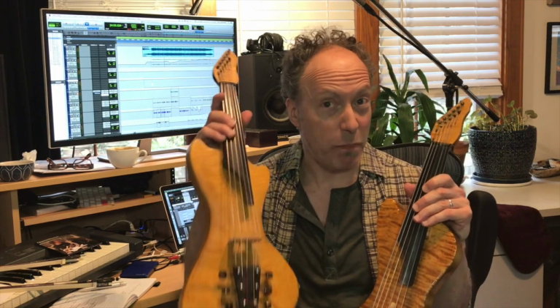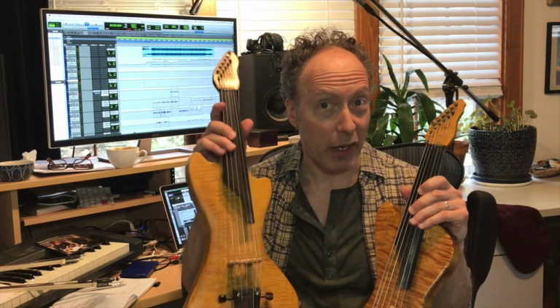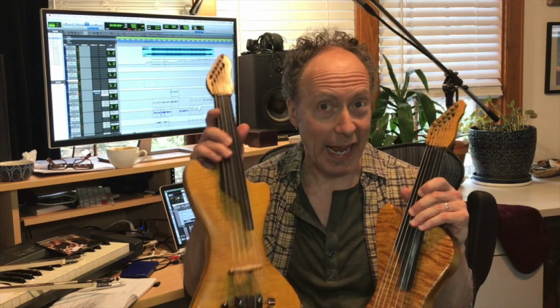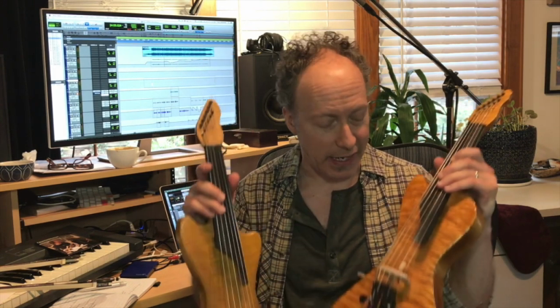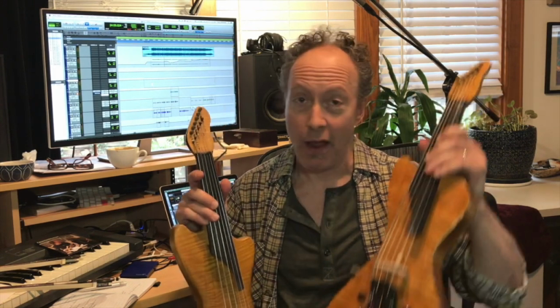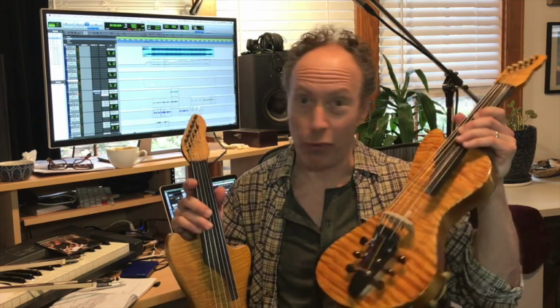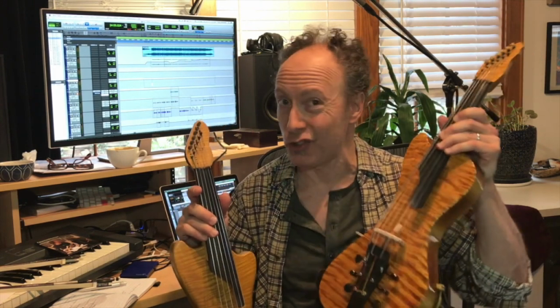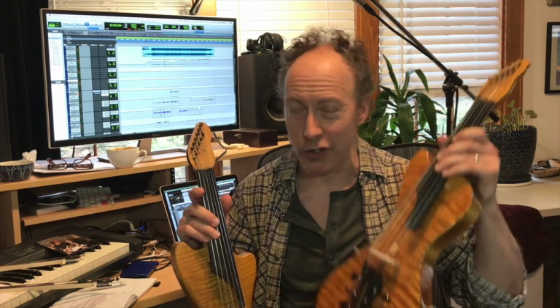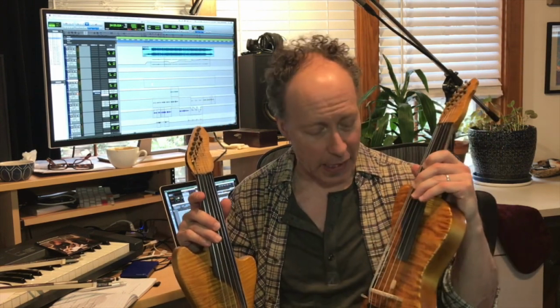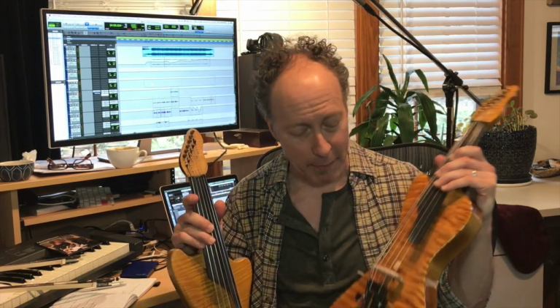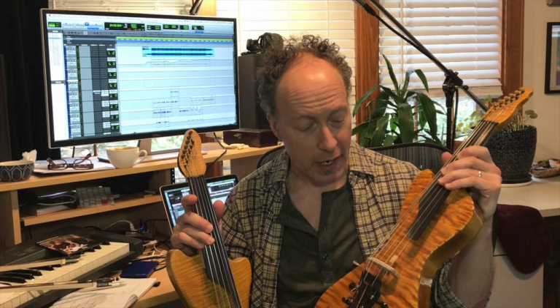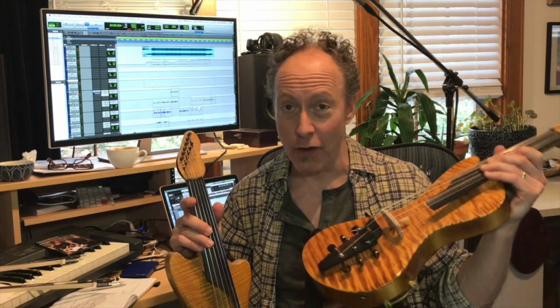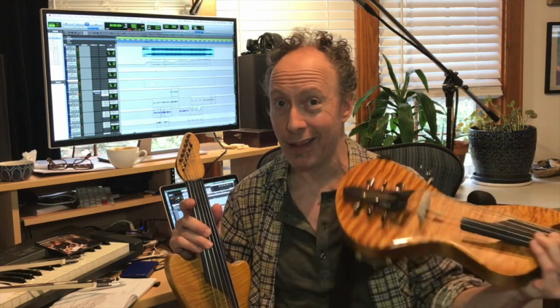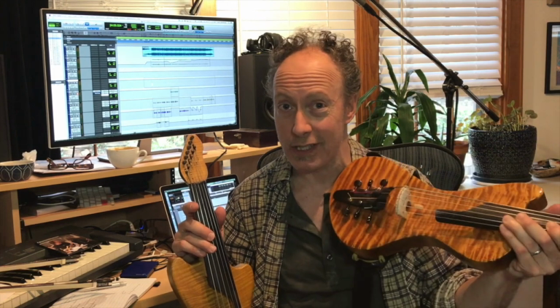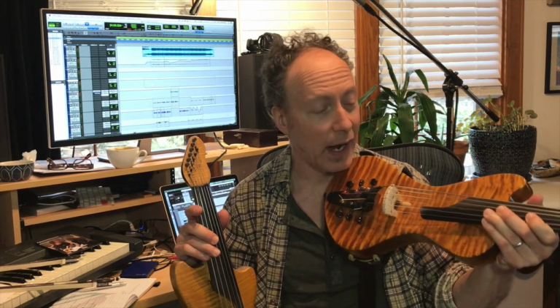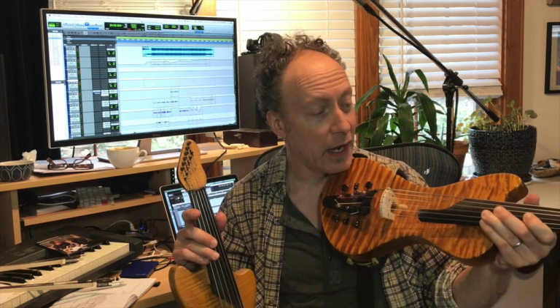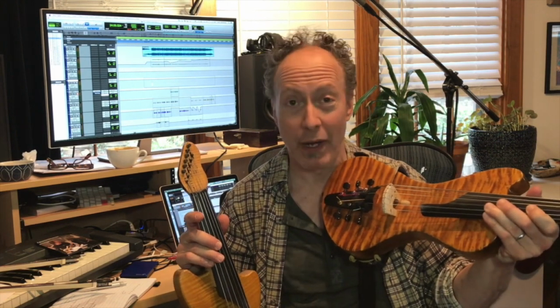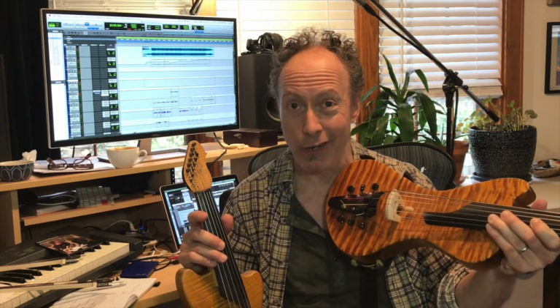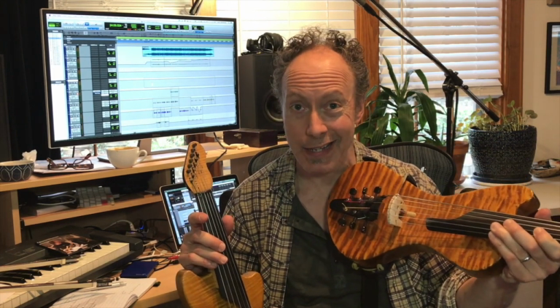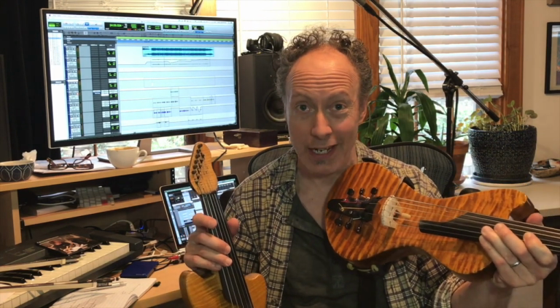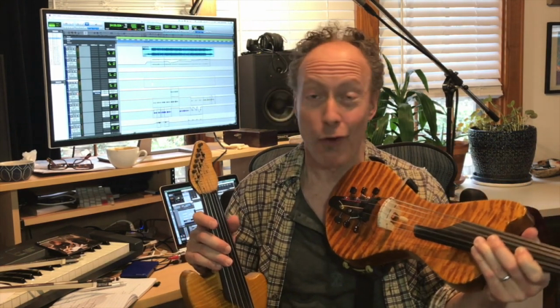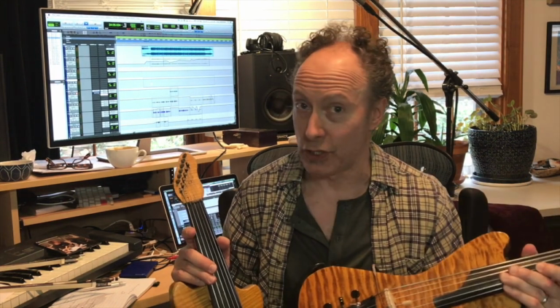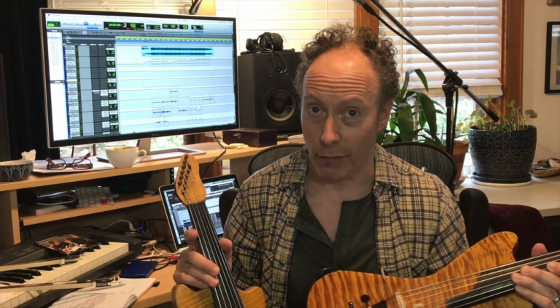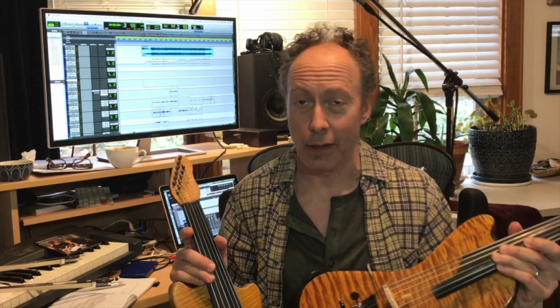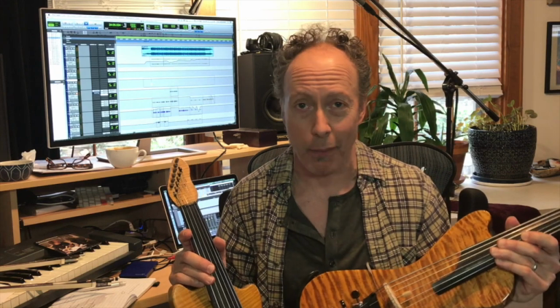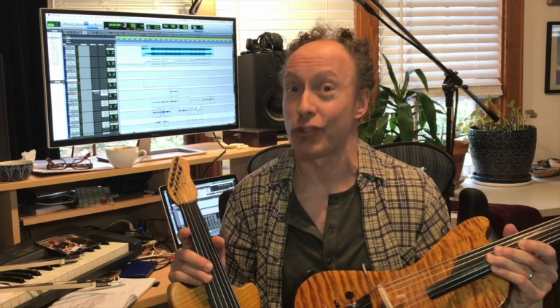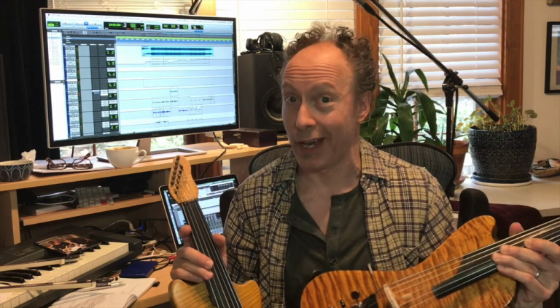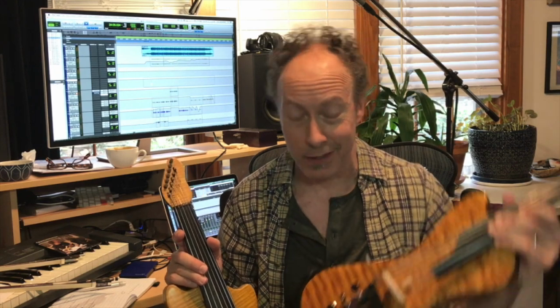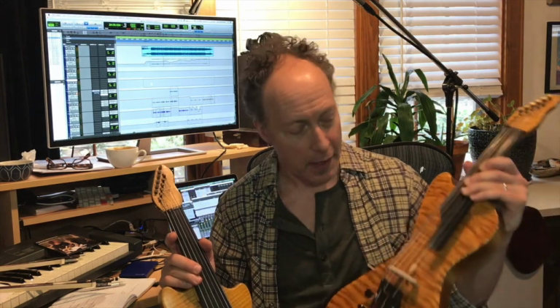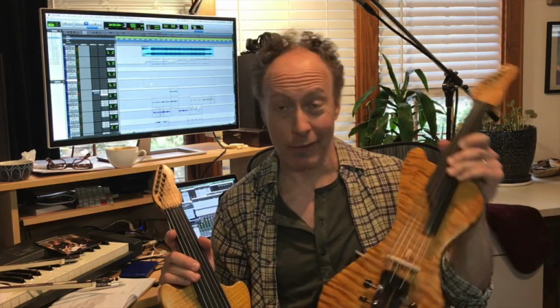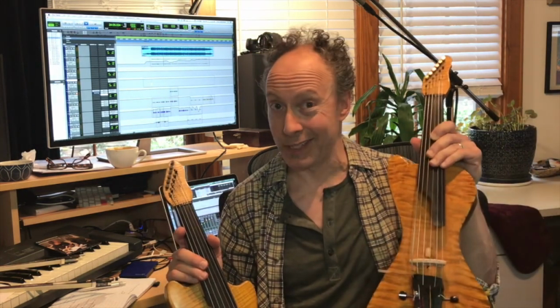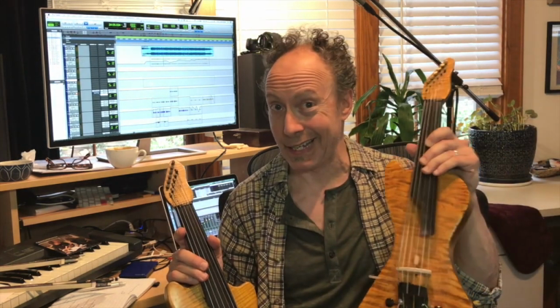The idea was to have a spare in my case in case I break a string or something, because if you play electric six-string violin and you bust a string on stage, you can't just reach over and grab the concertmaster's Stradivarius. This one's got six strings.